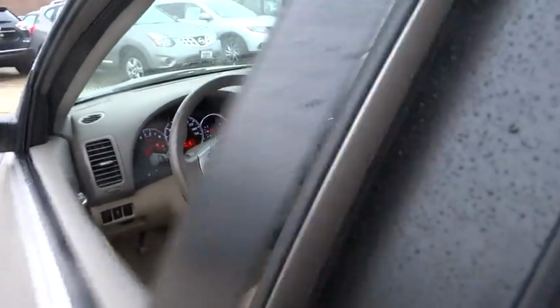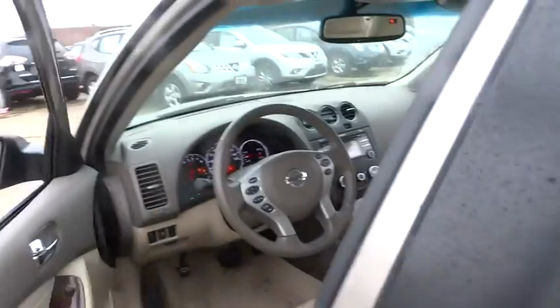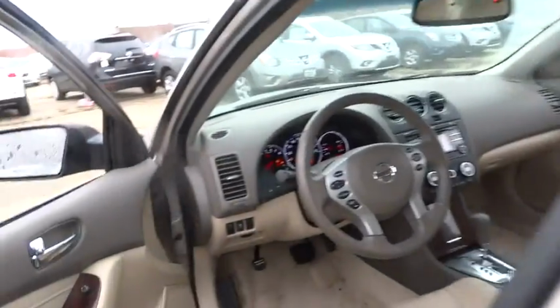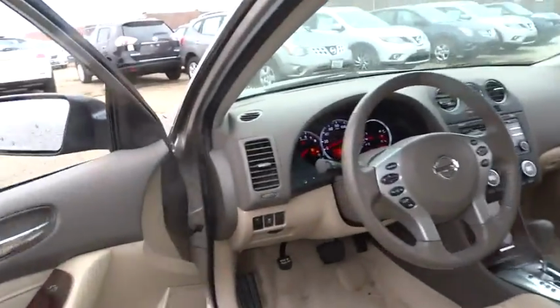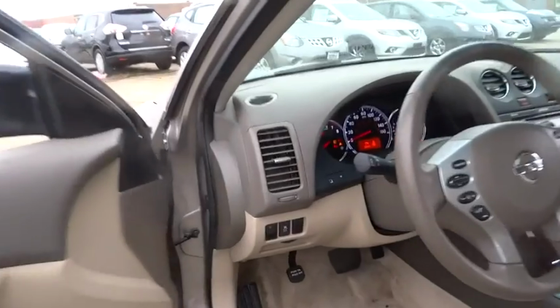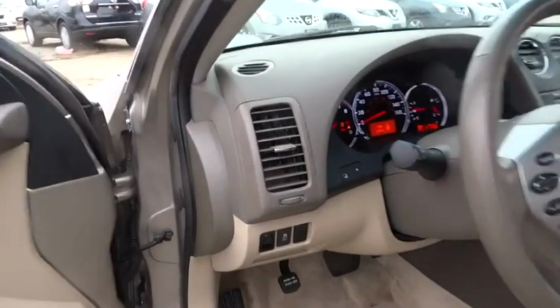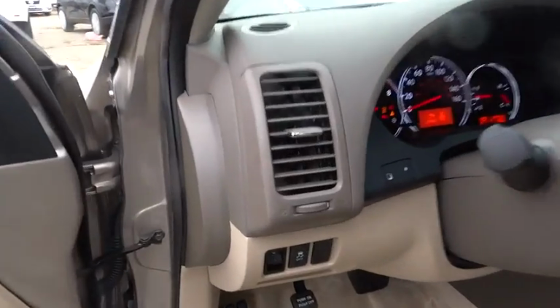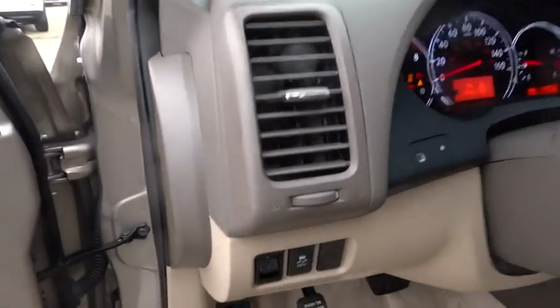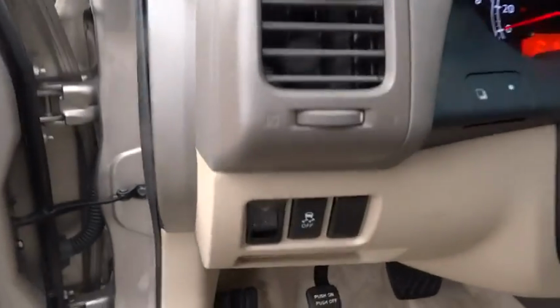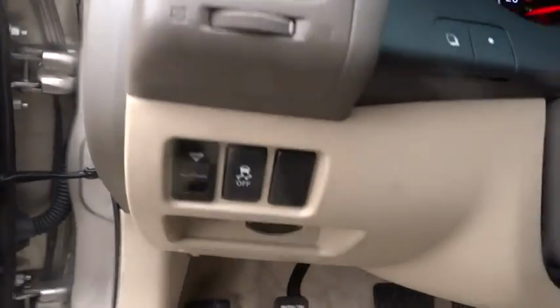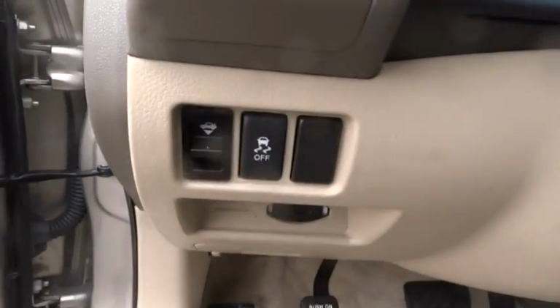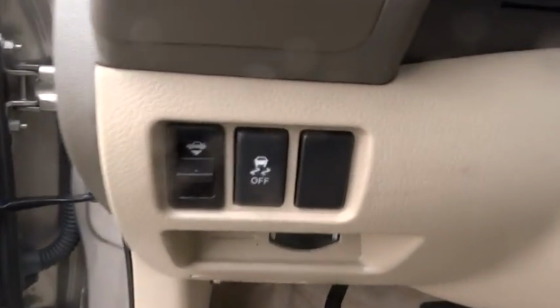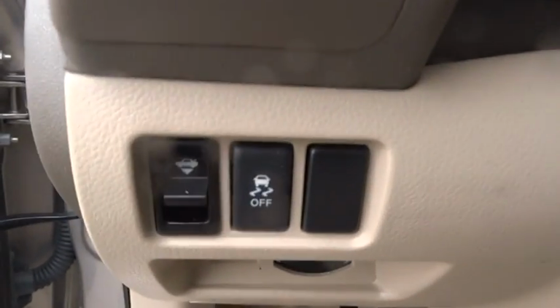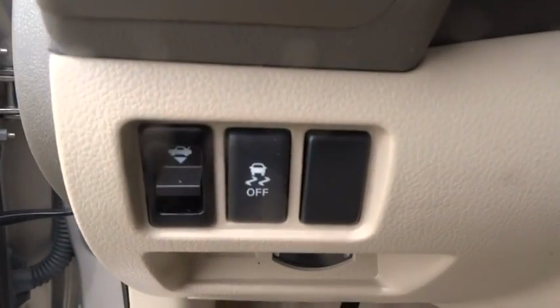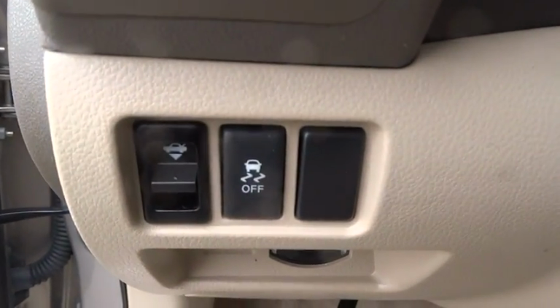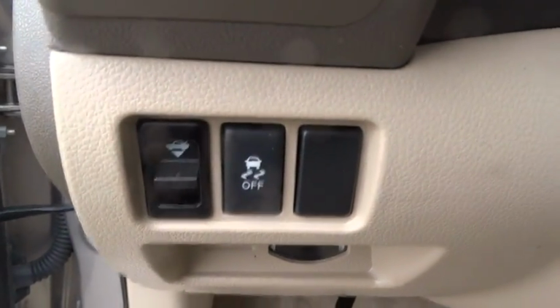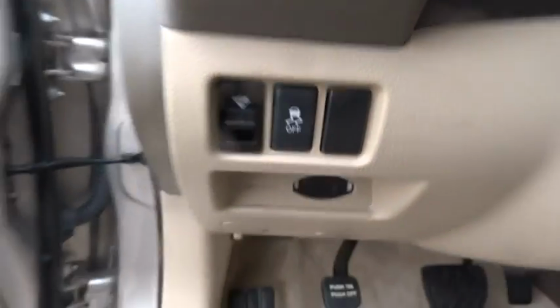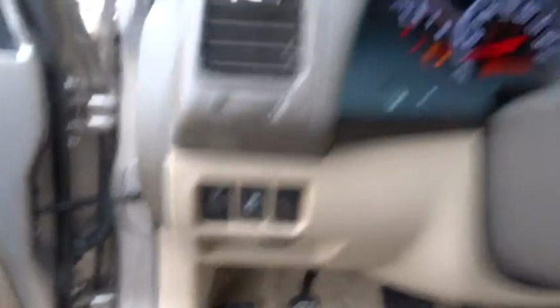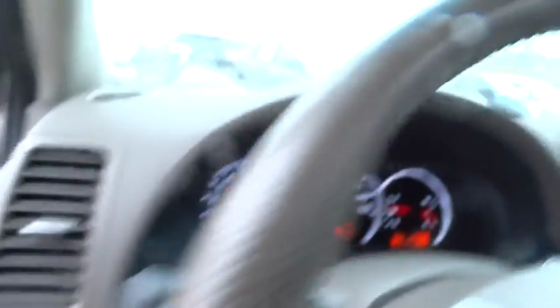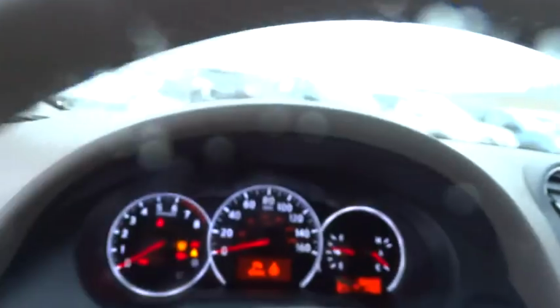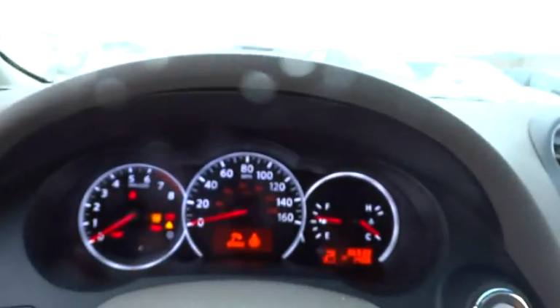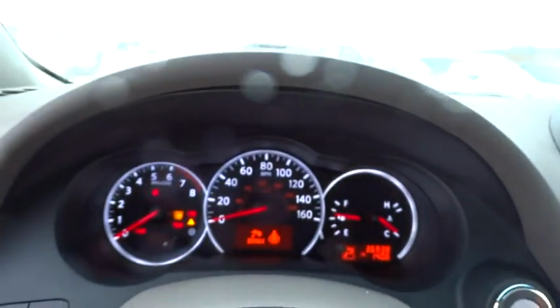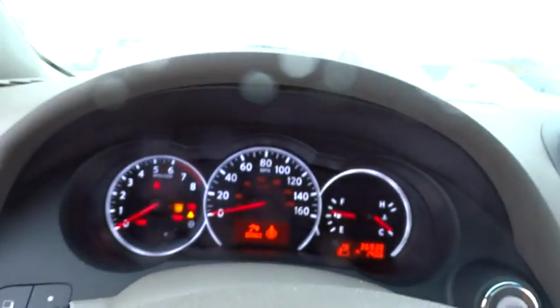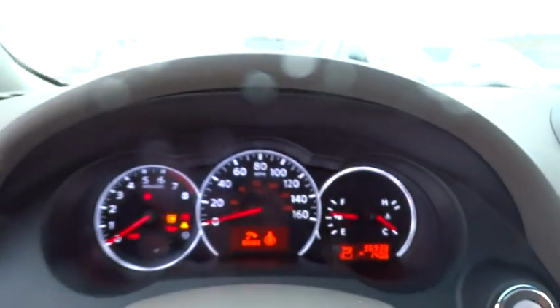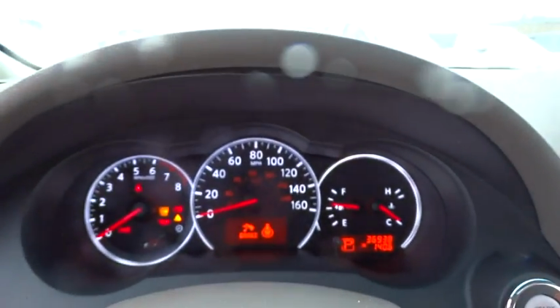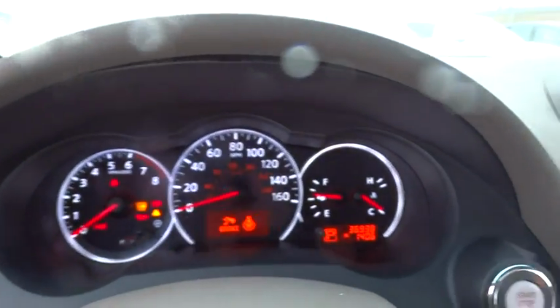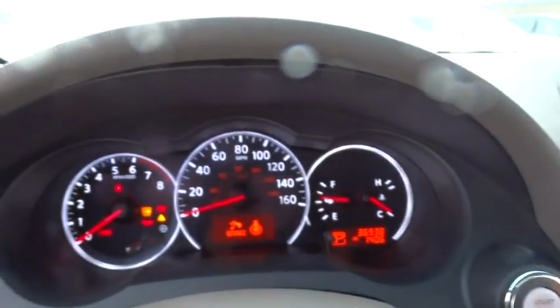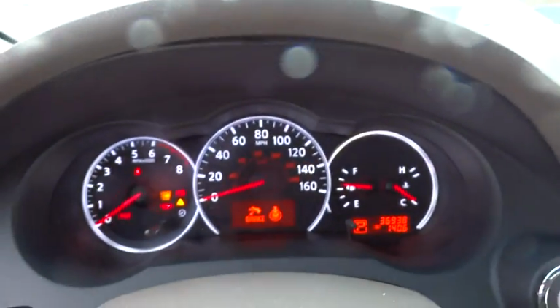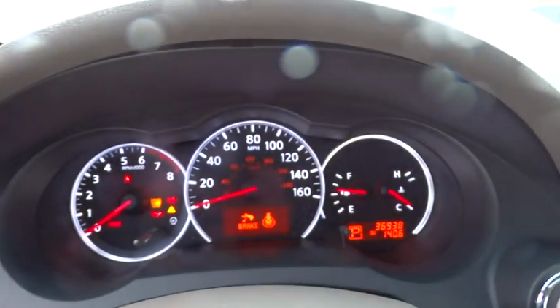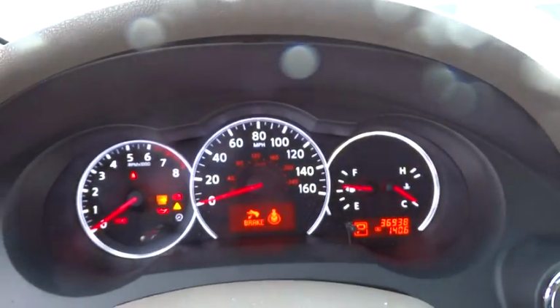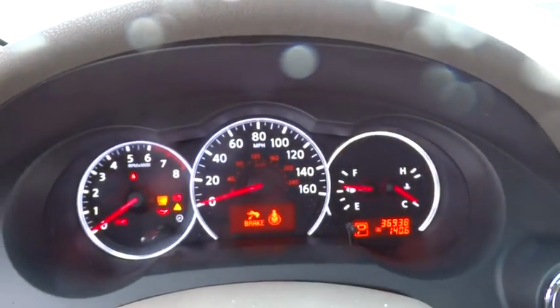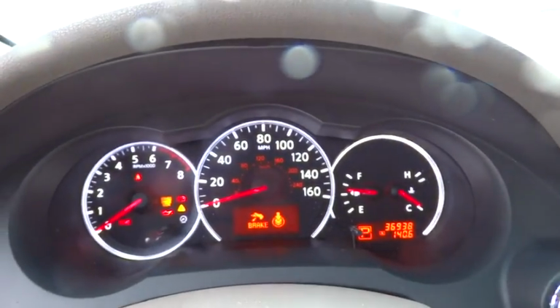This vehicle is Carpac certified, one owner, and qualifies for Carpac's buy-back guarantee. A vehicle like this doesn't come along every day. Come in and get it before someone else does.